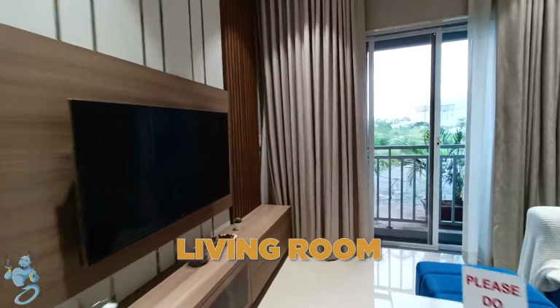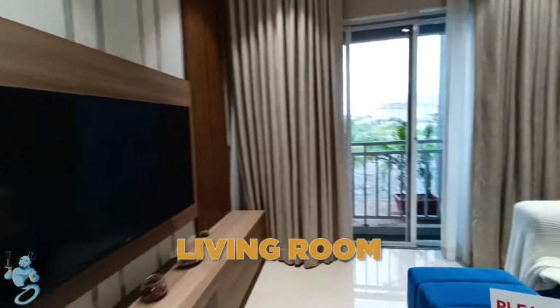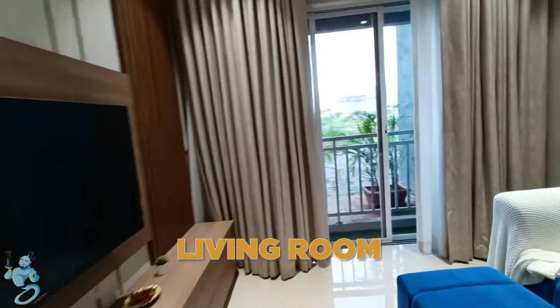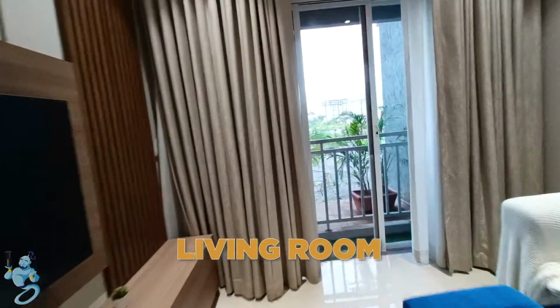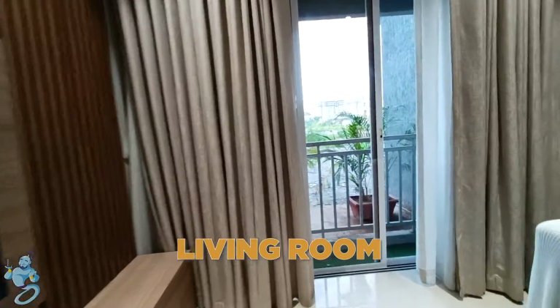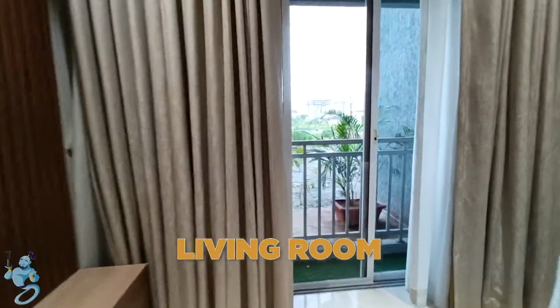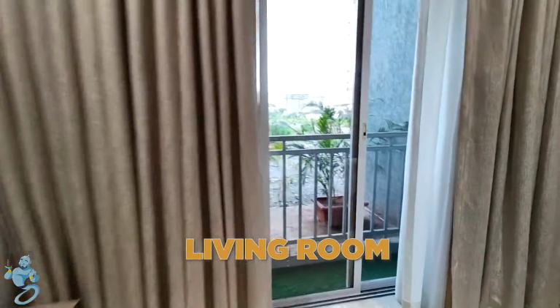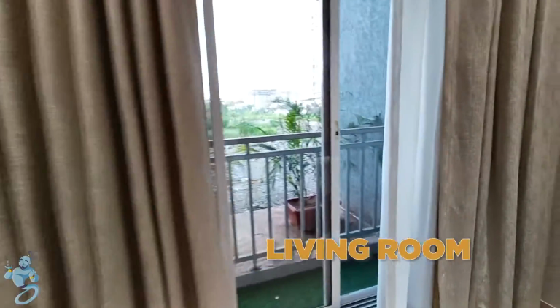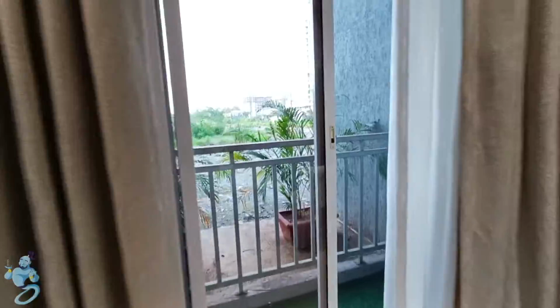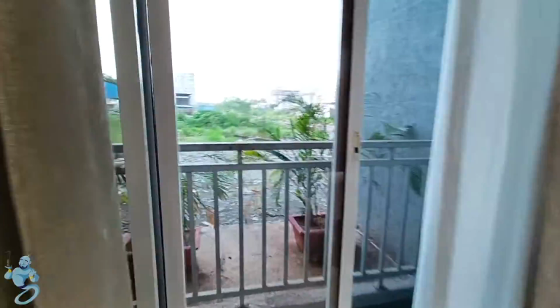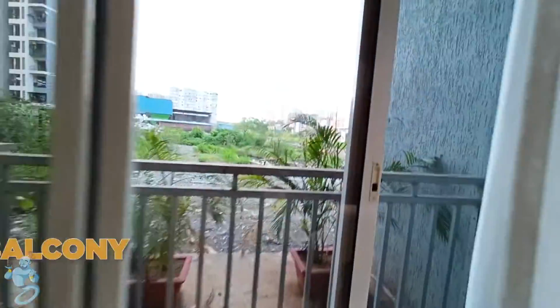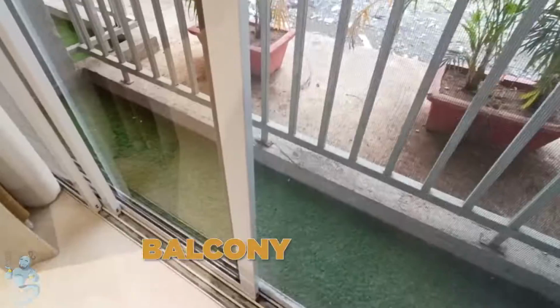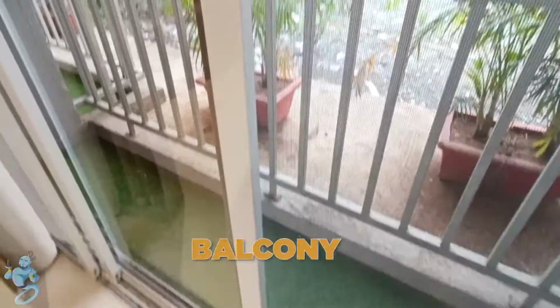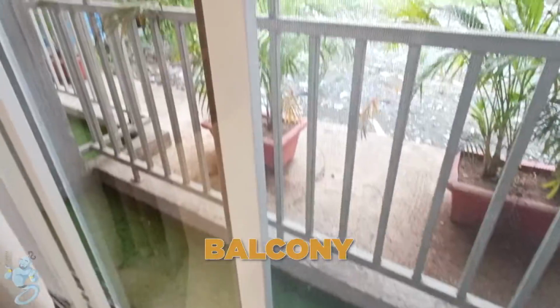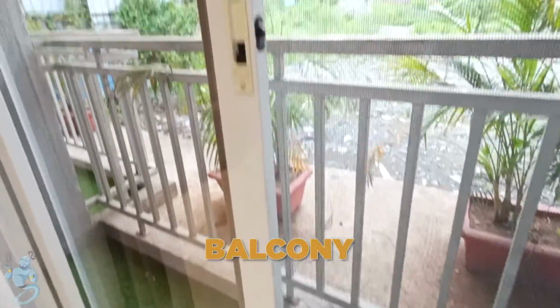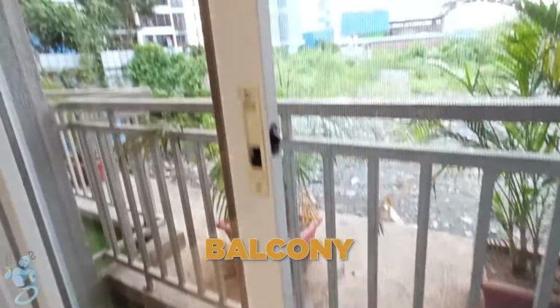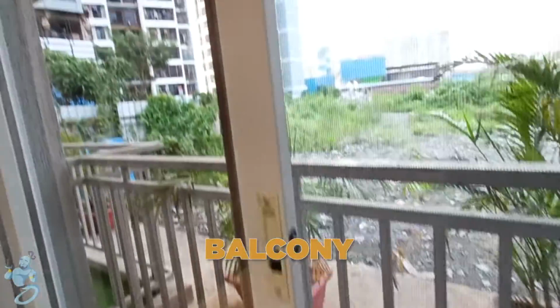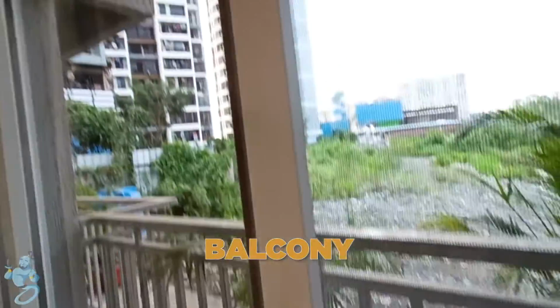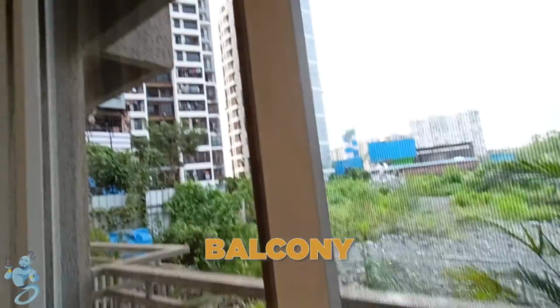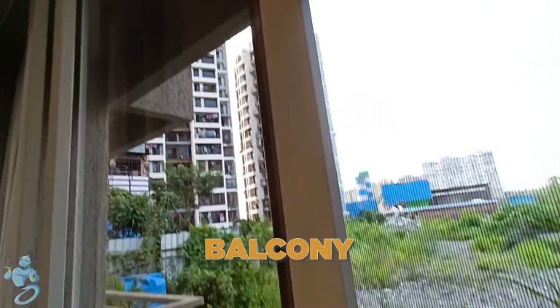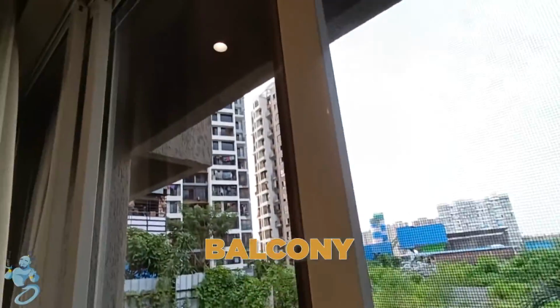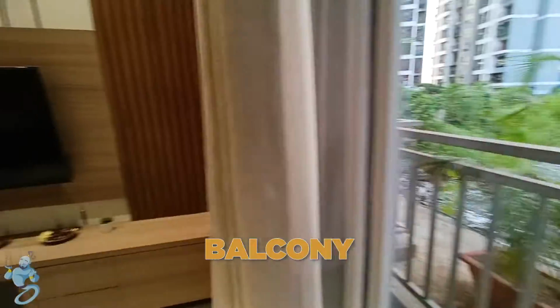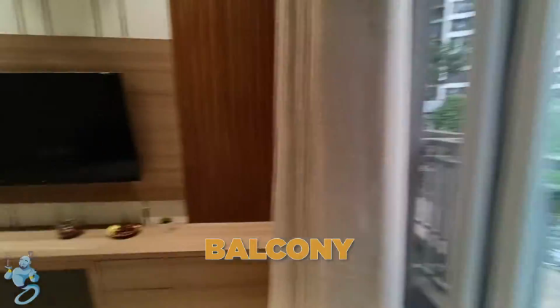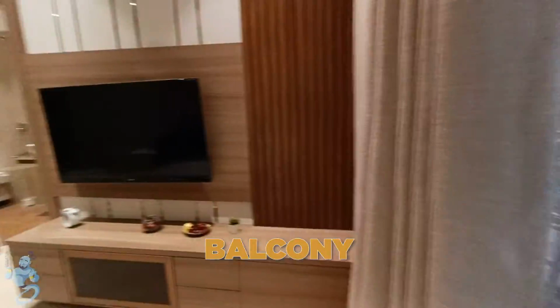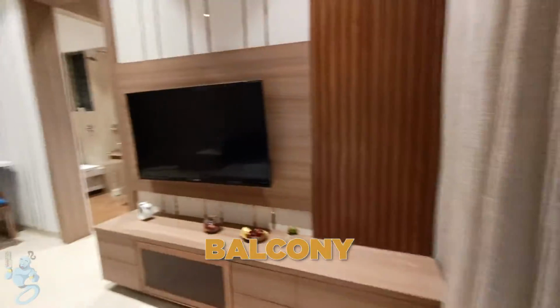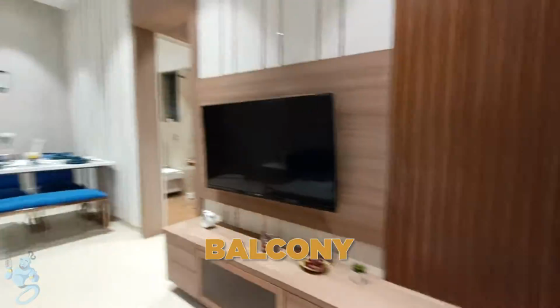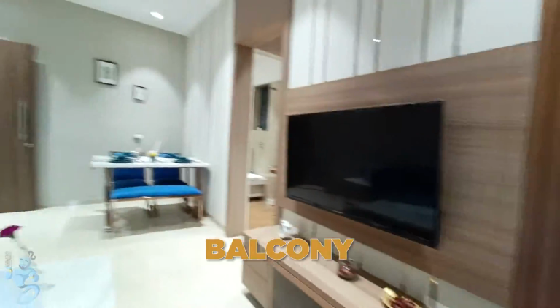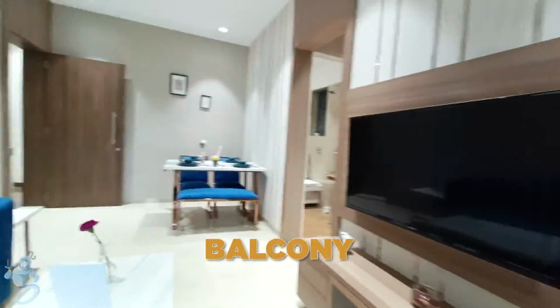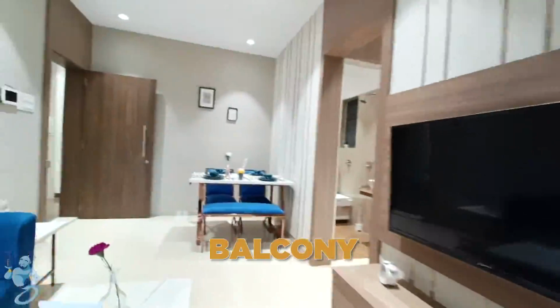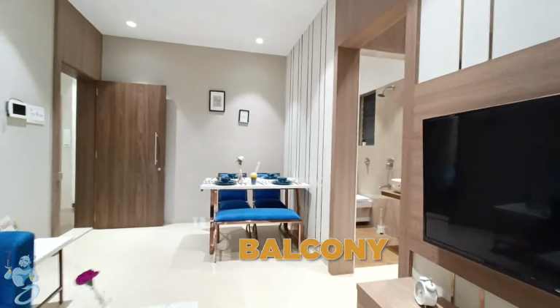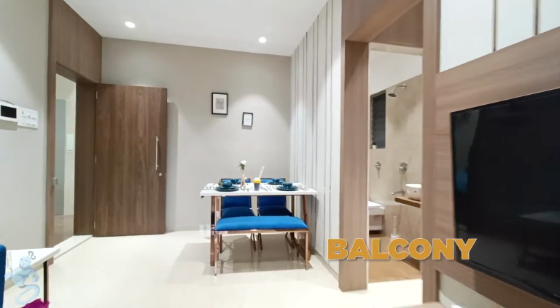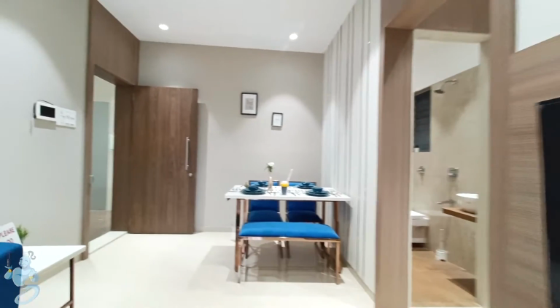Besides the balcony, as we move ahead, we have a balcony here. As you can see, it's not that big but enough for you to stand and relax.